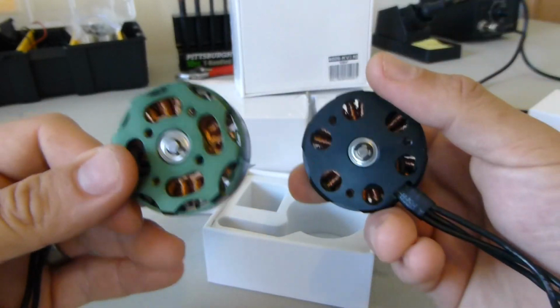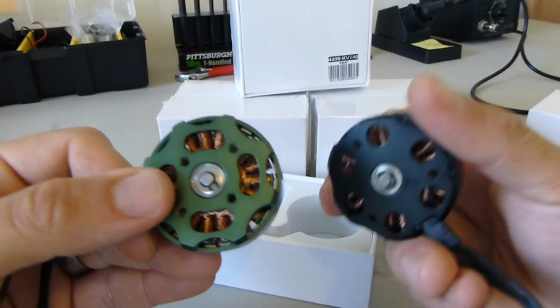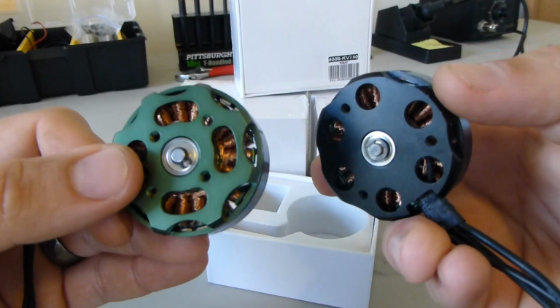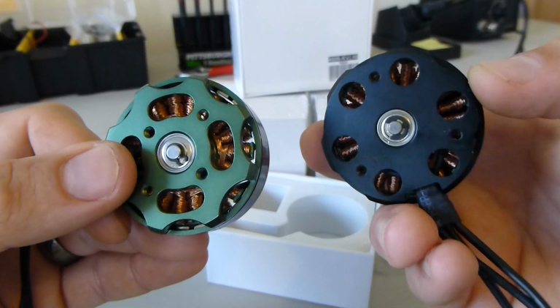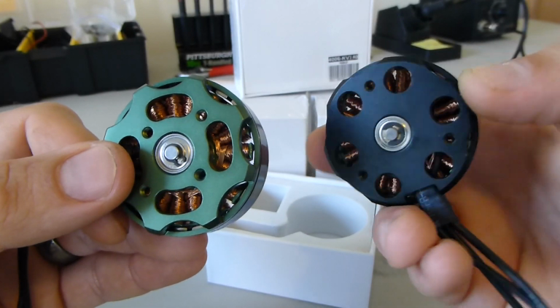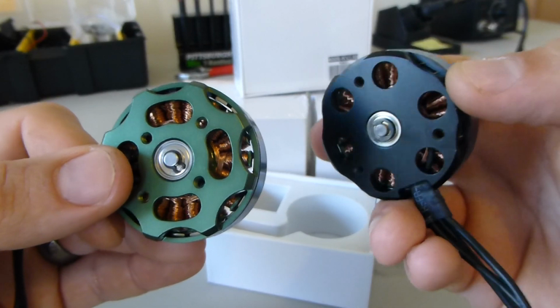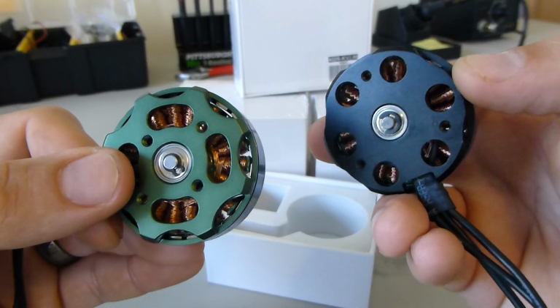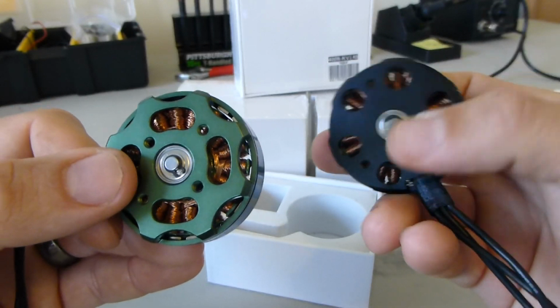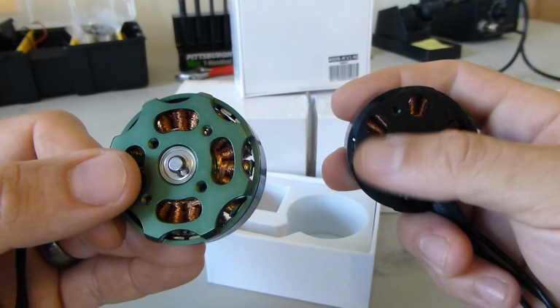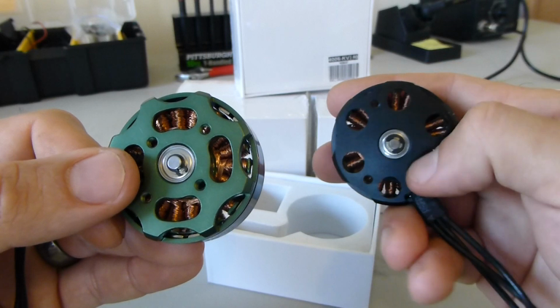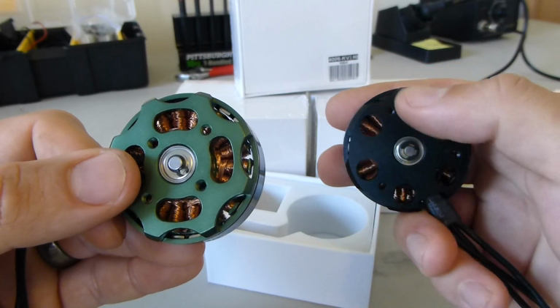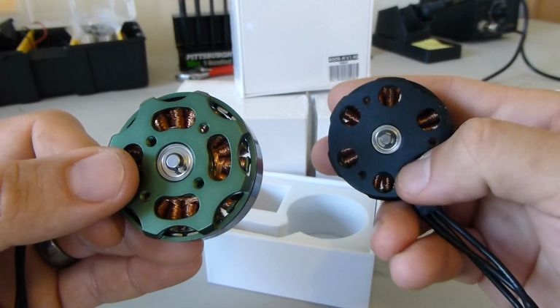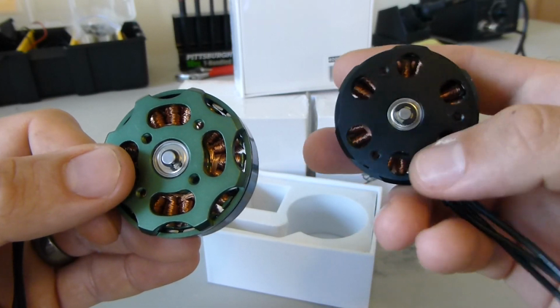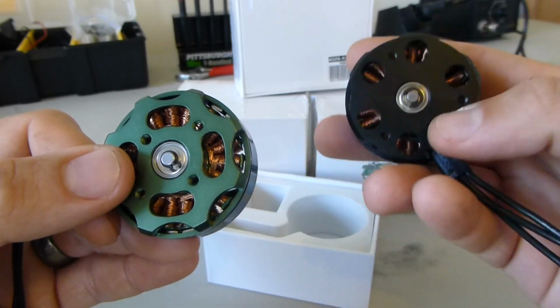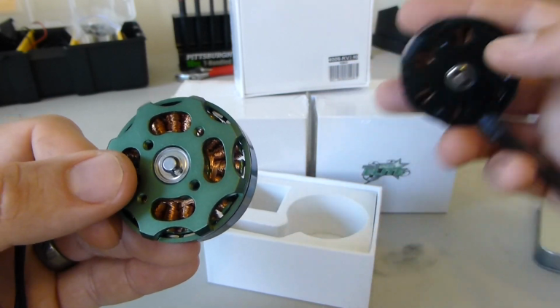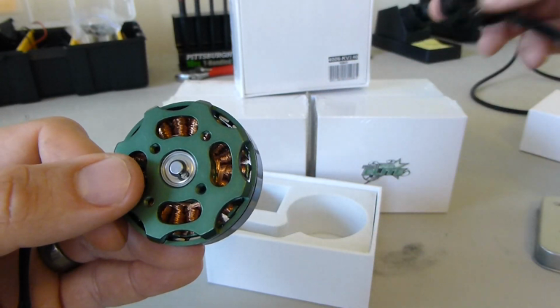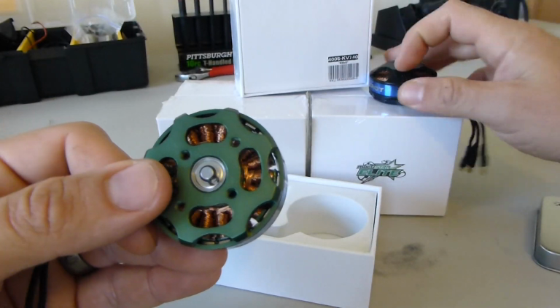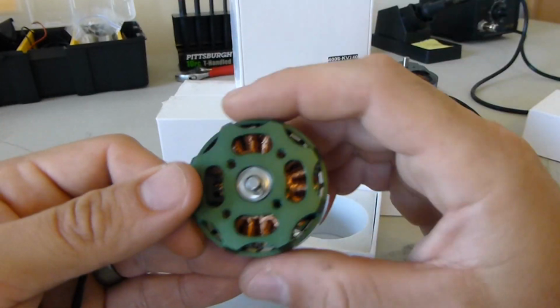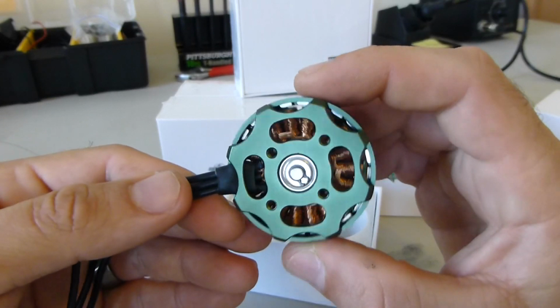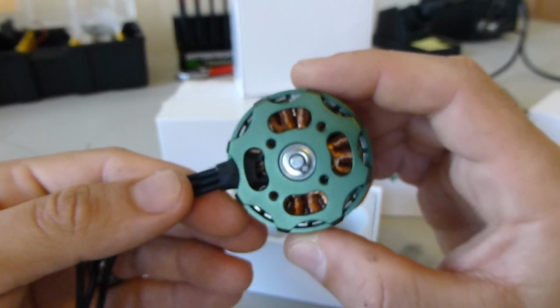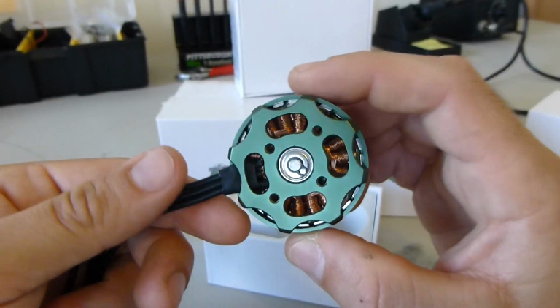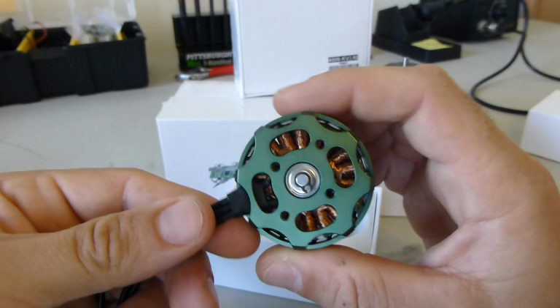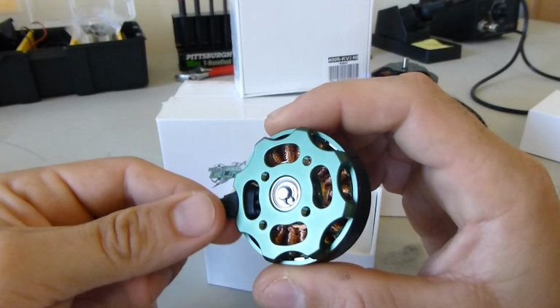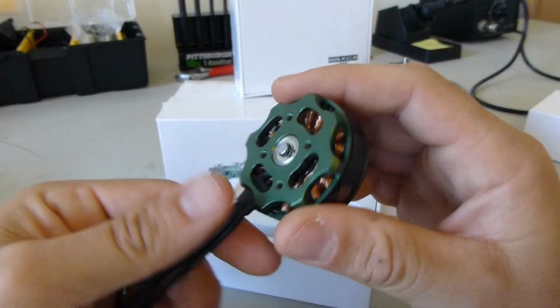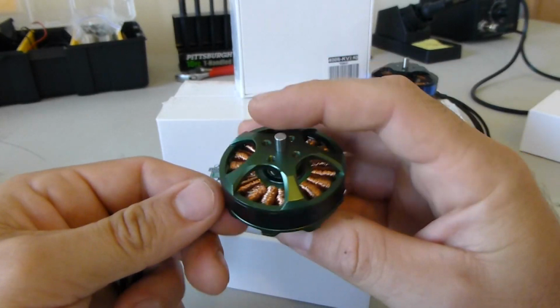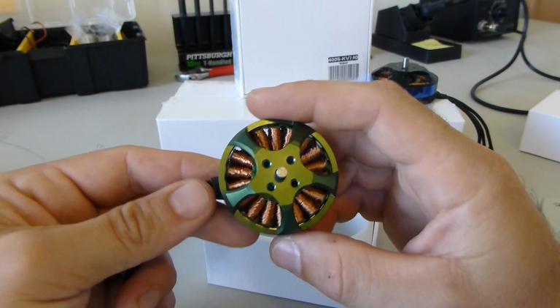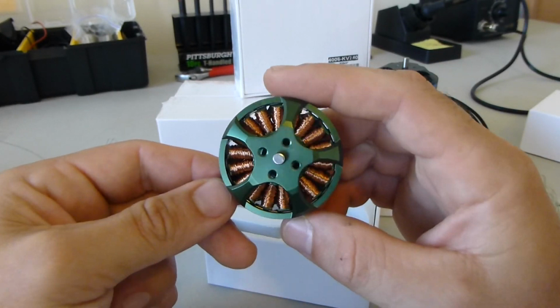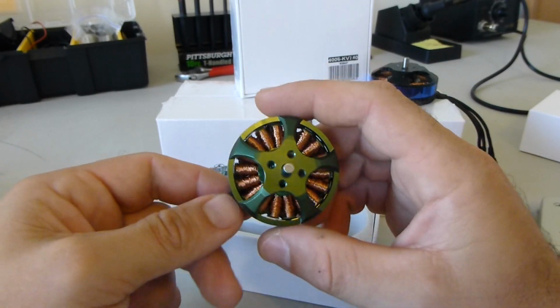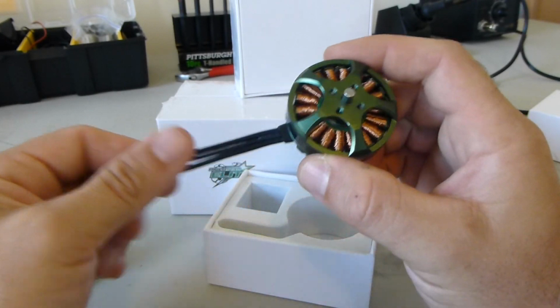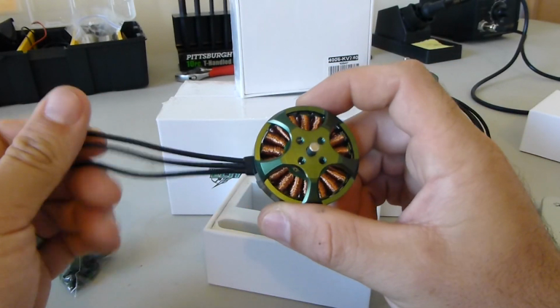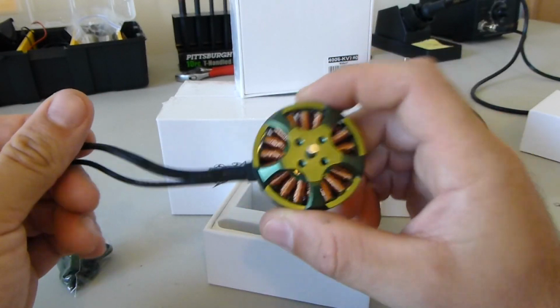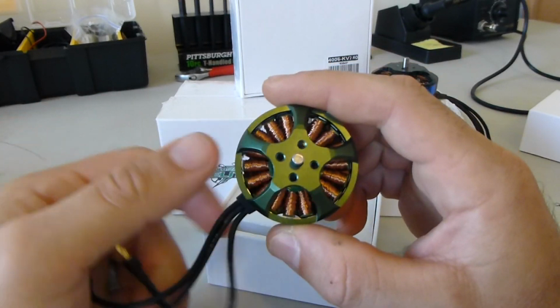Obviously if you're flying a 680, the mounting pattern is different. These Taro motors use that triangular 27.5mm pattern. These Multistar Elites are more standard. I already checked with the 680 mounts and these will fit fine.